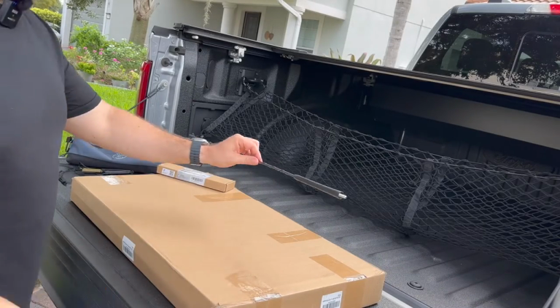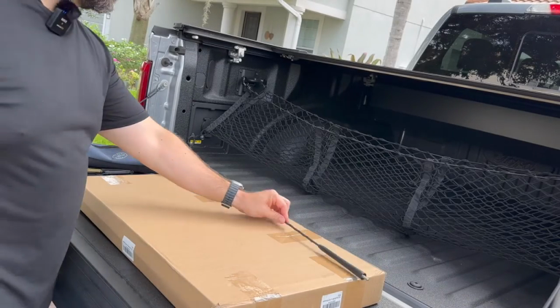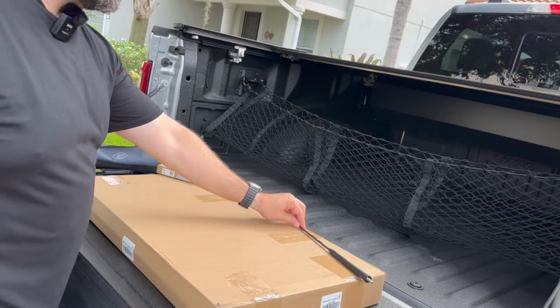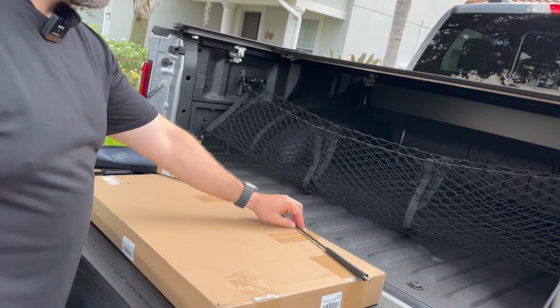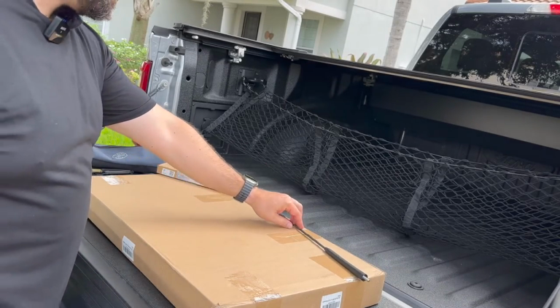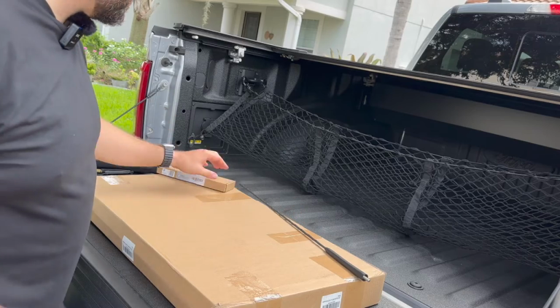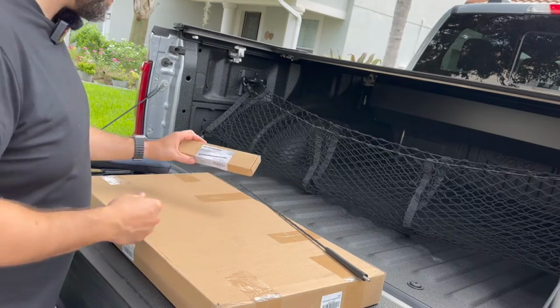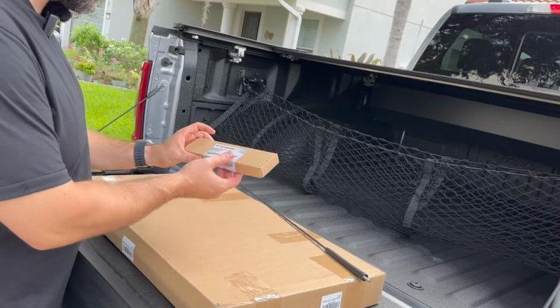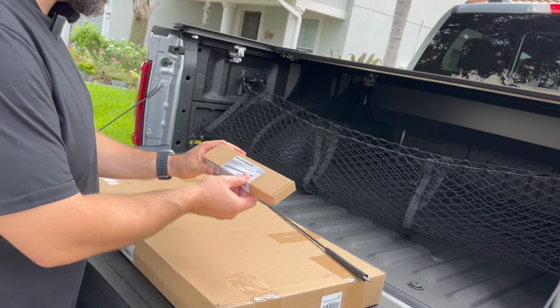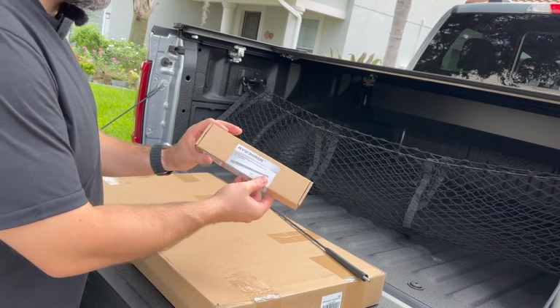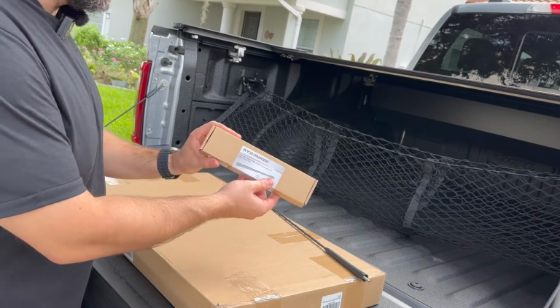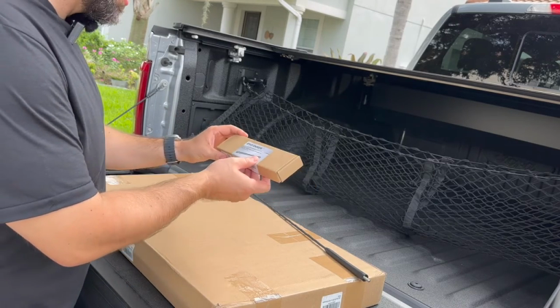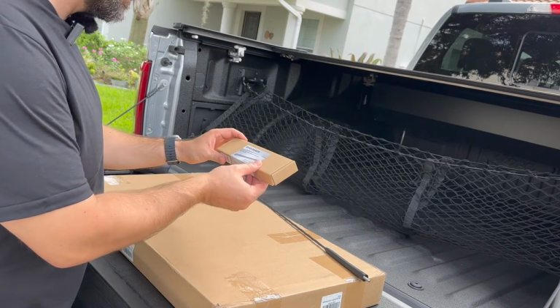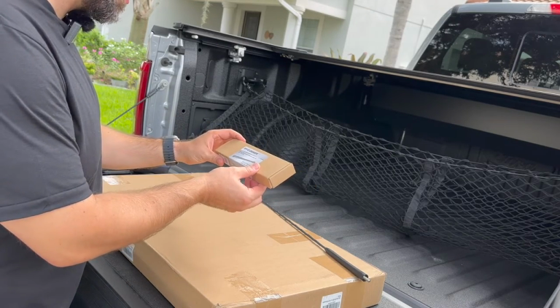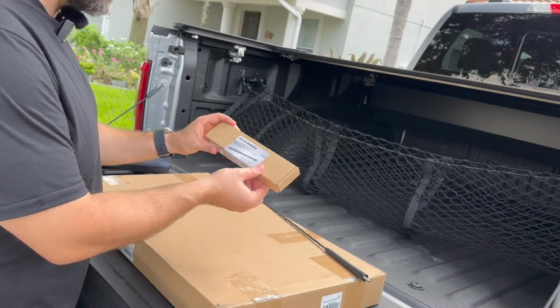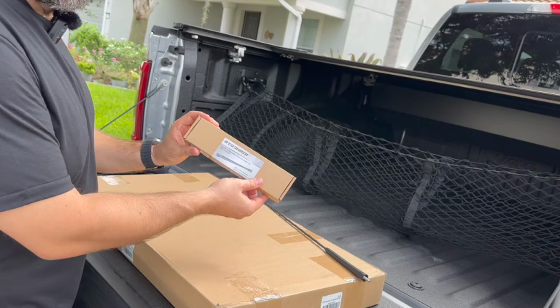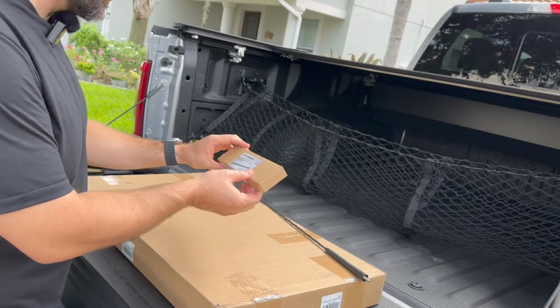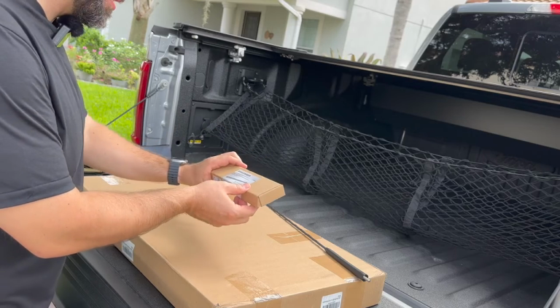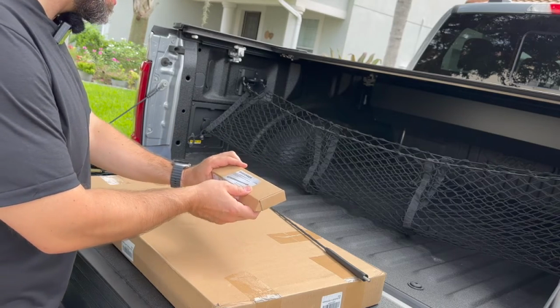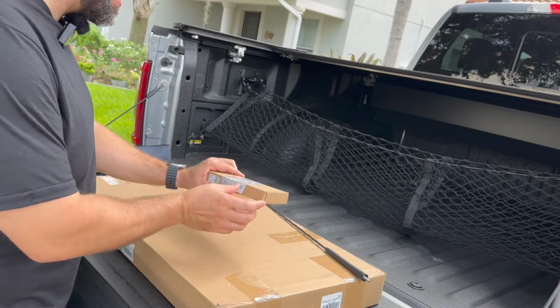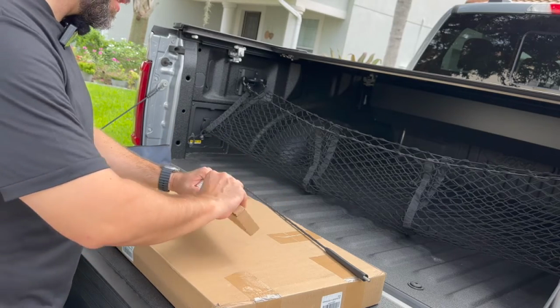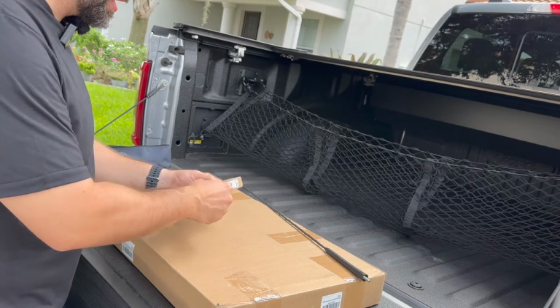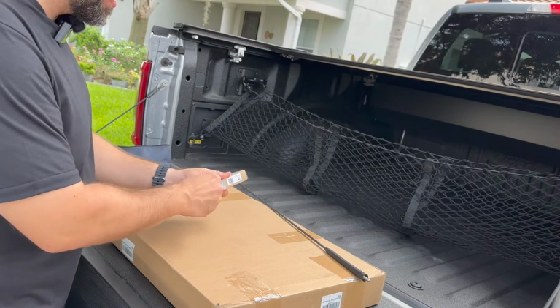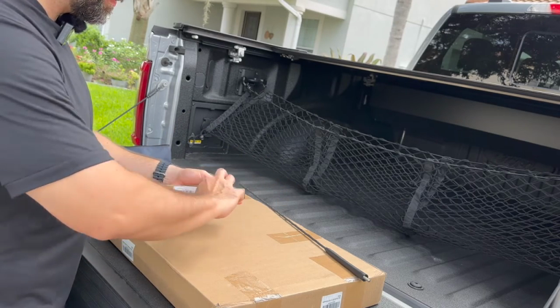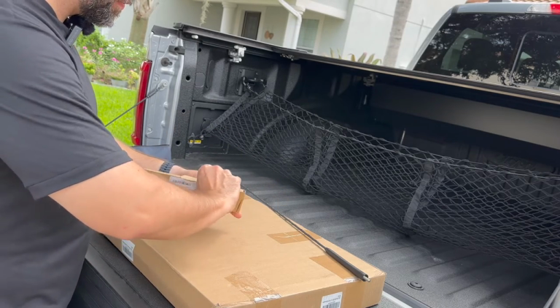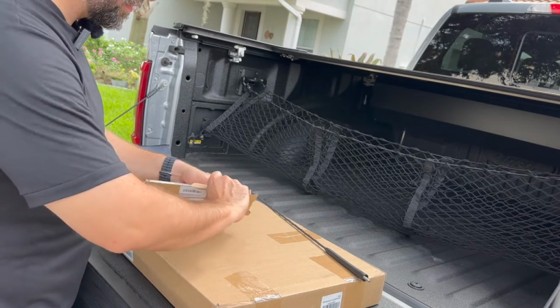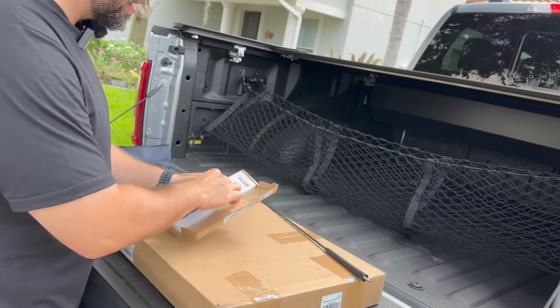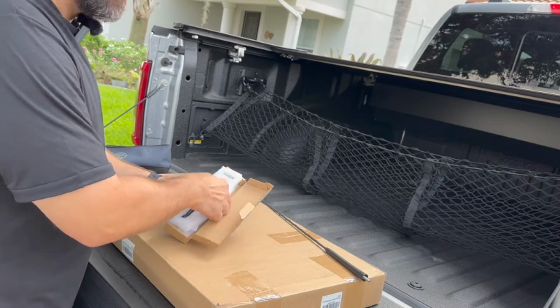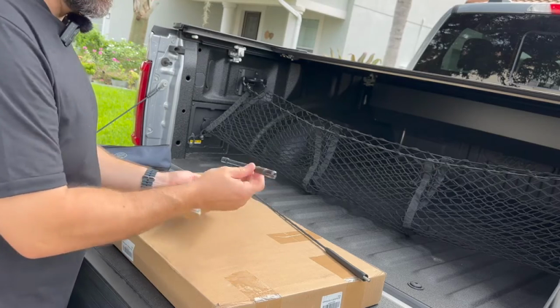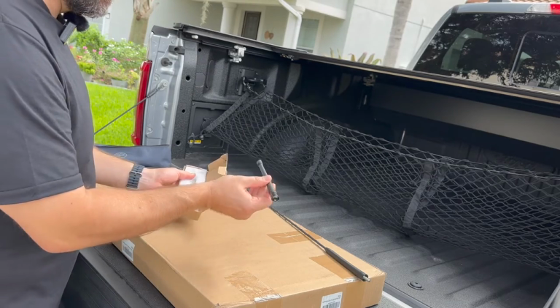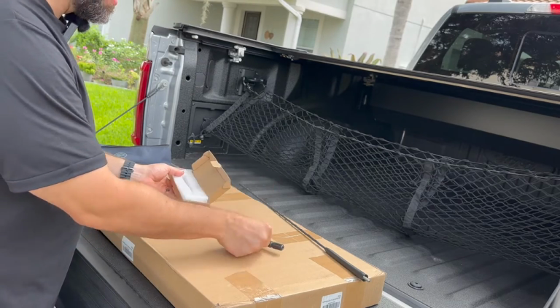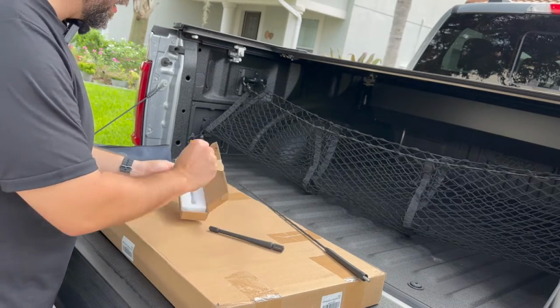All right. So here's the stock antenna right here. So let's go ahead and take a look. And it's a seven inch antenna. And we've got this guy right here.